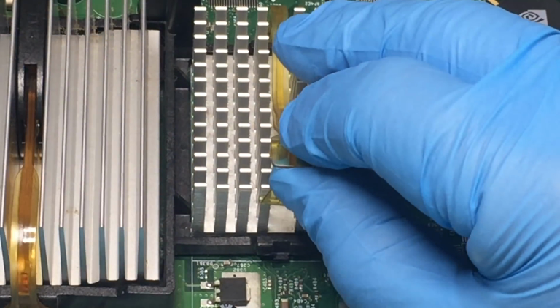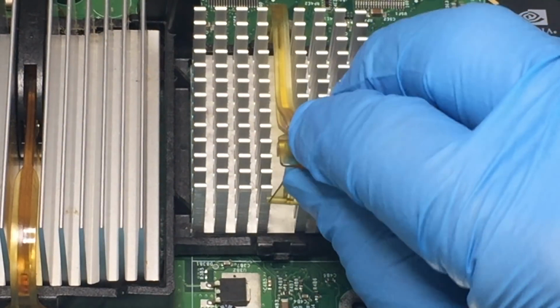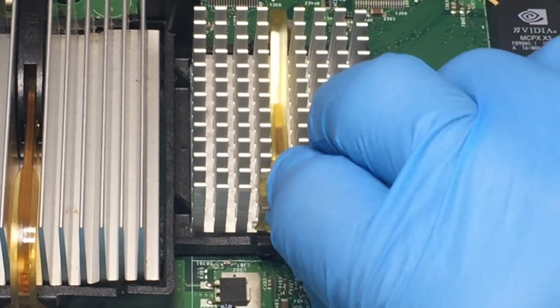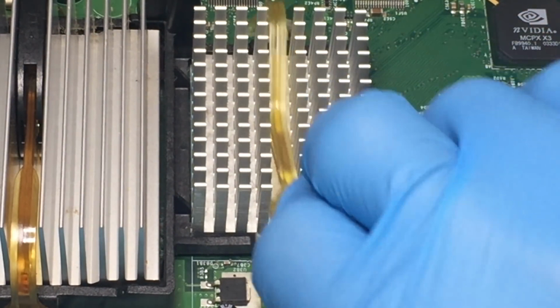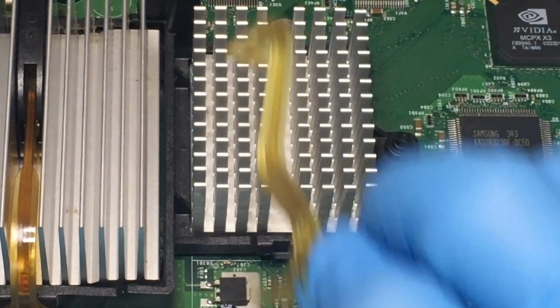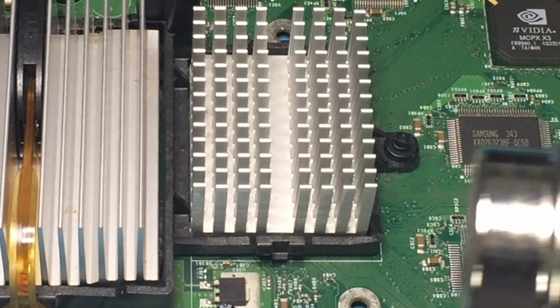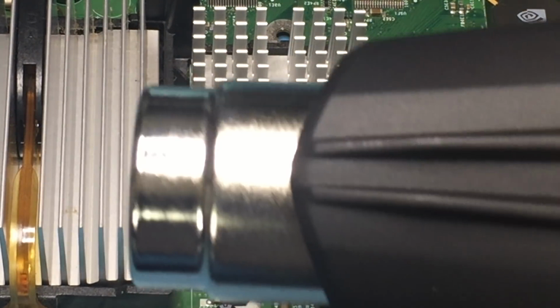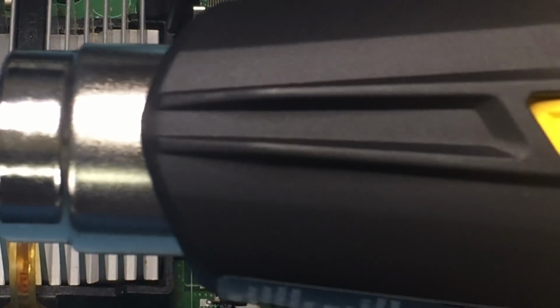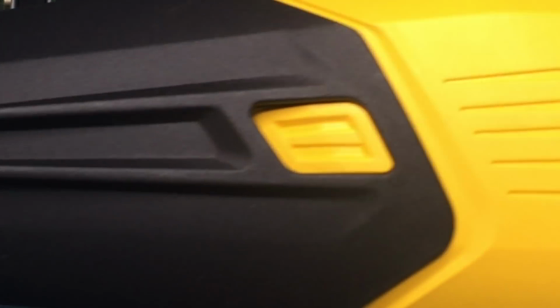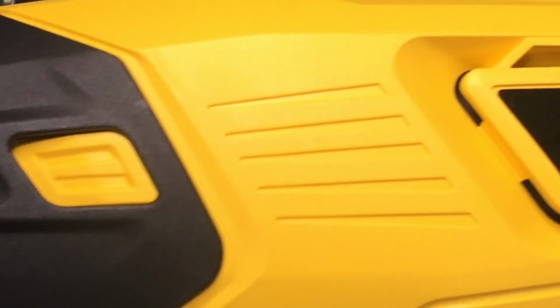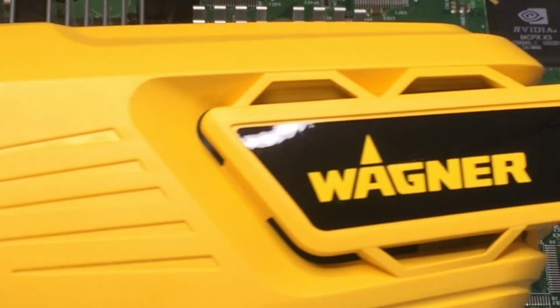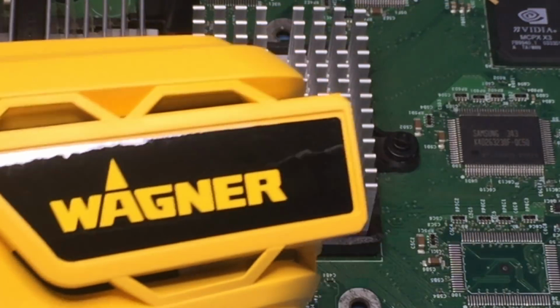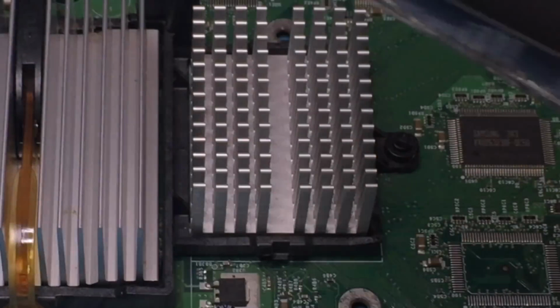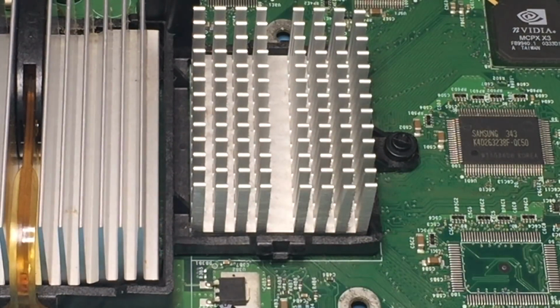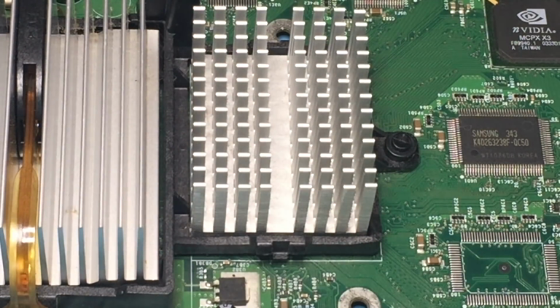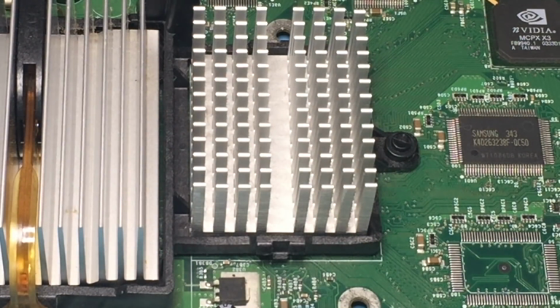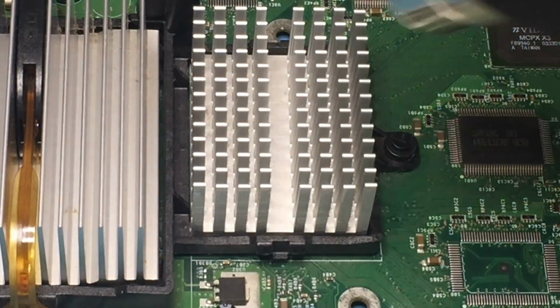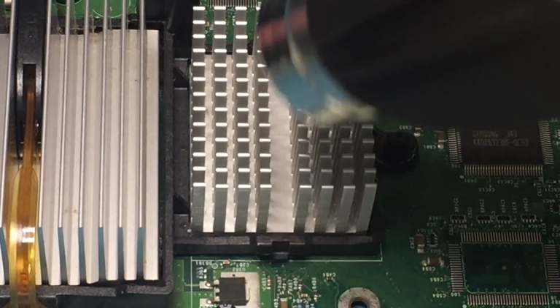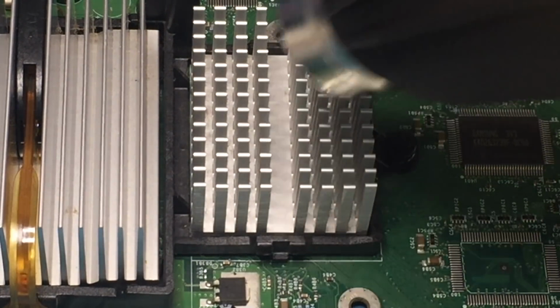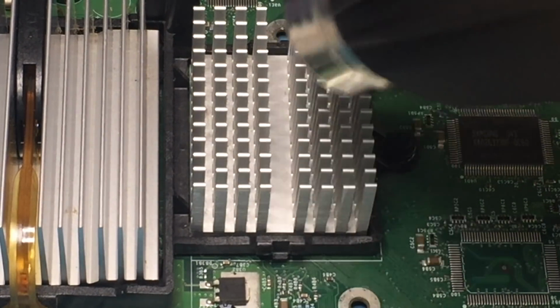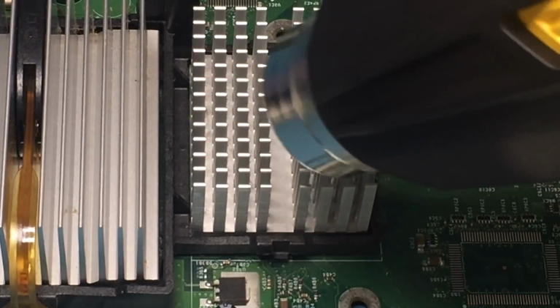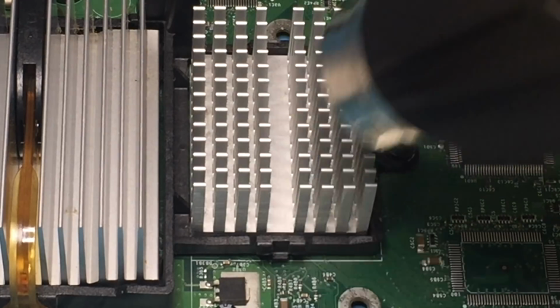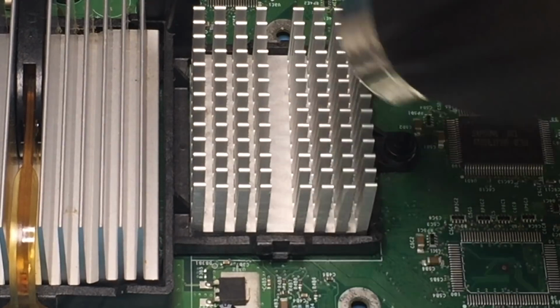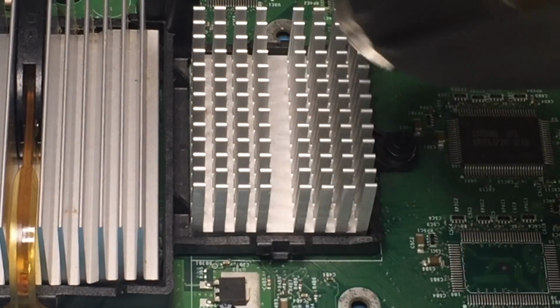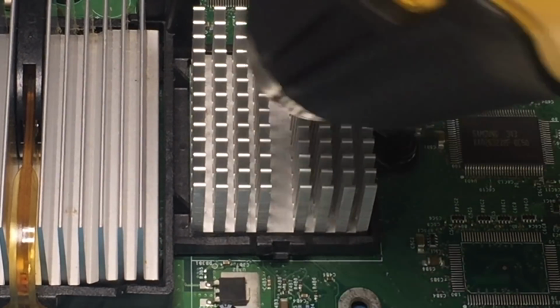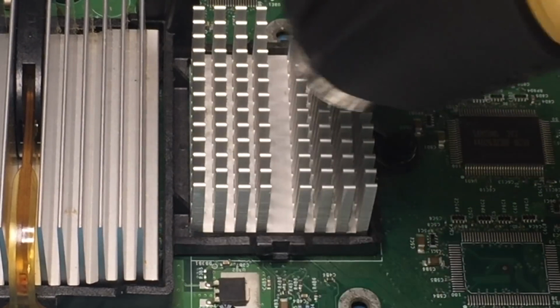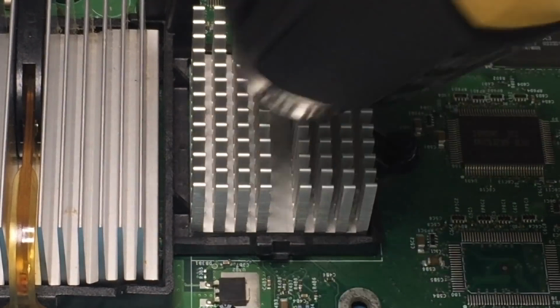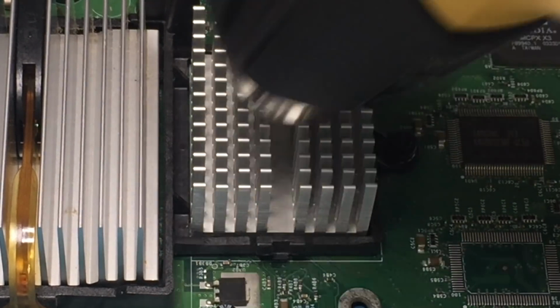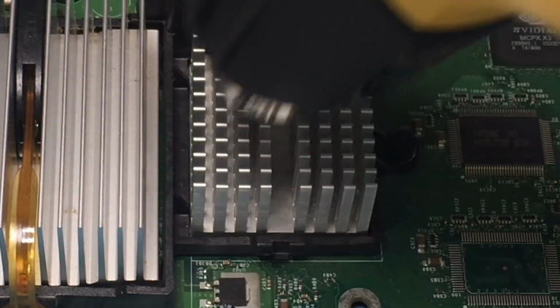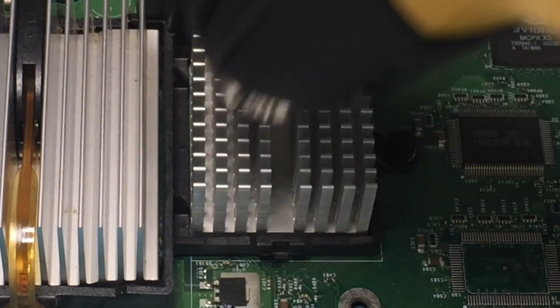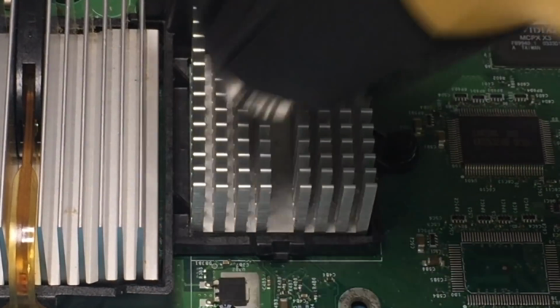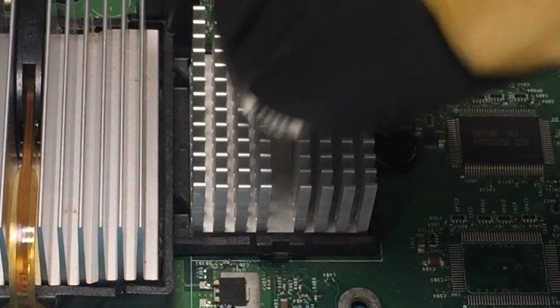This heat sink is for the GPU. Use a heat gun or hair dryer to warm up the heat sink to avoid damaging the CPU's heat spreader, as it may be stuck to the heat sink. Be careful when using a heat gun or a hair dryer as they can cause static.